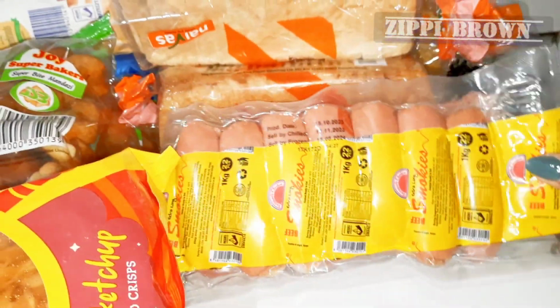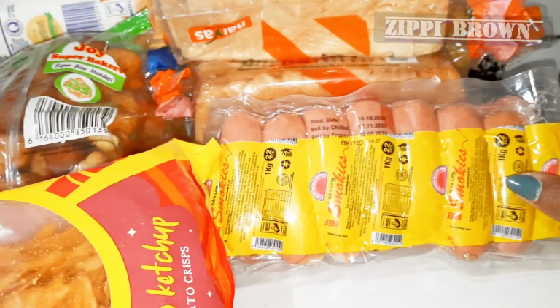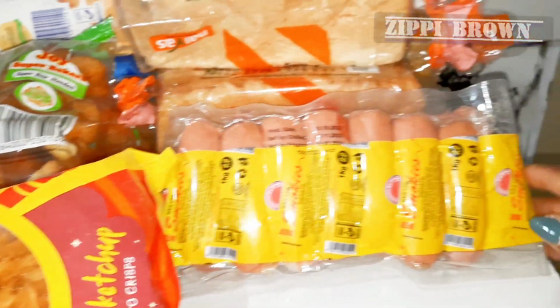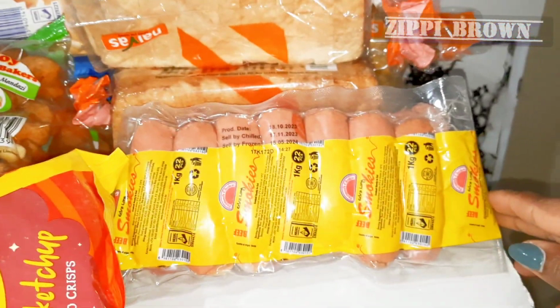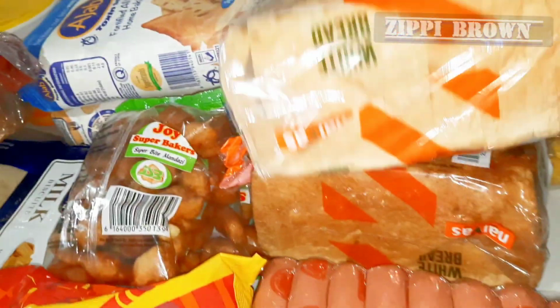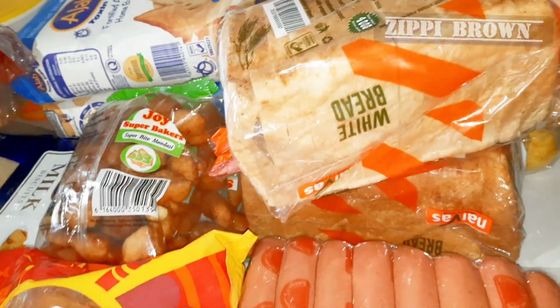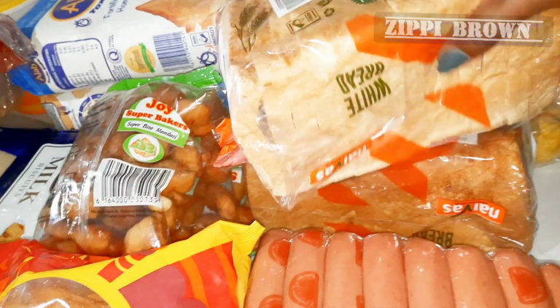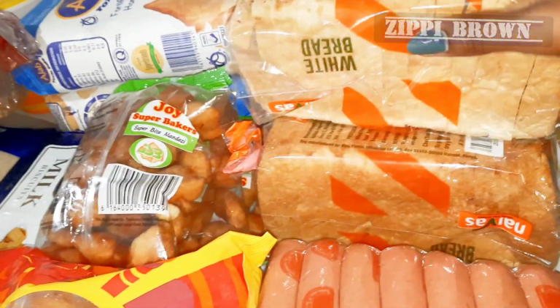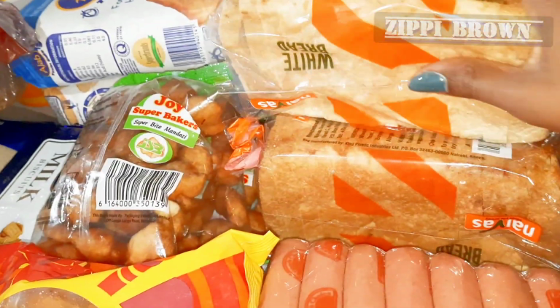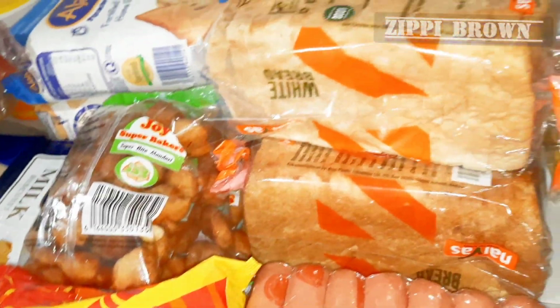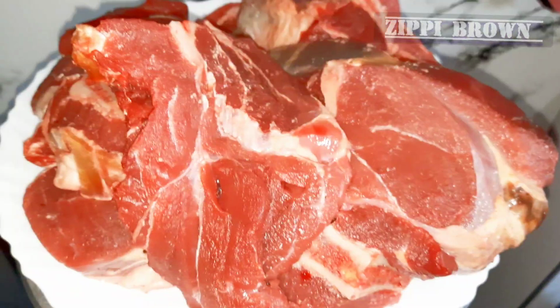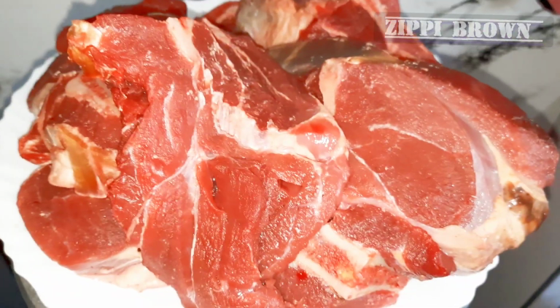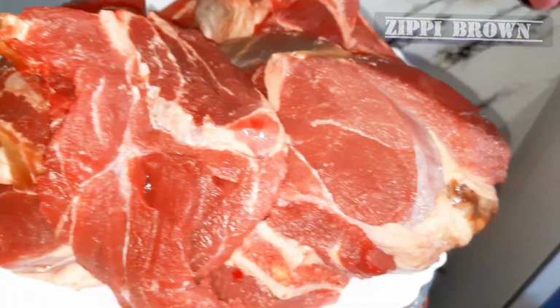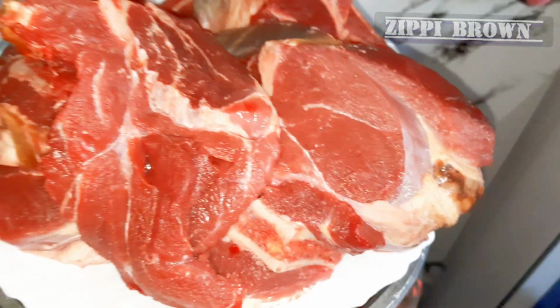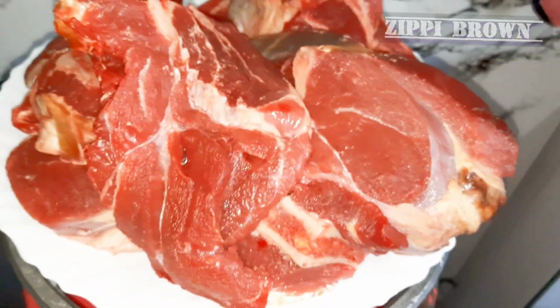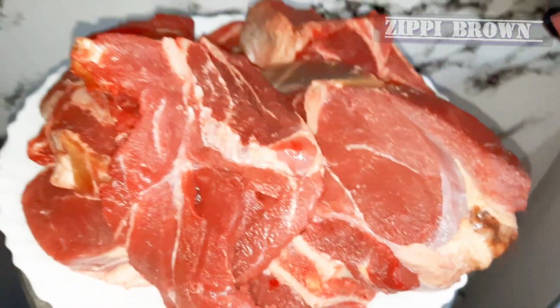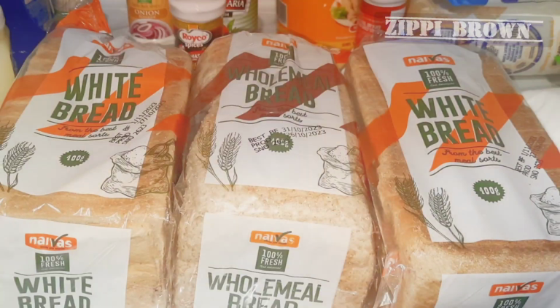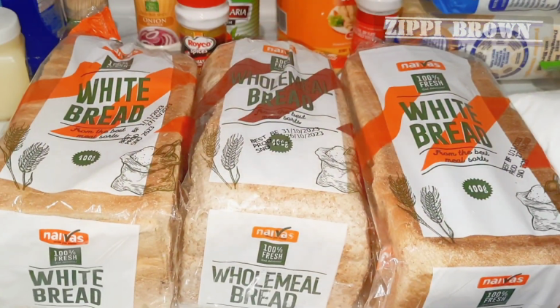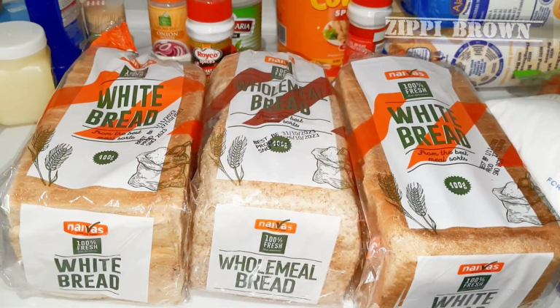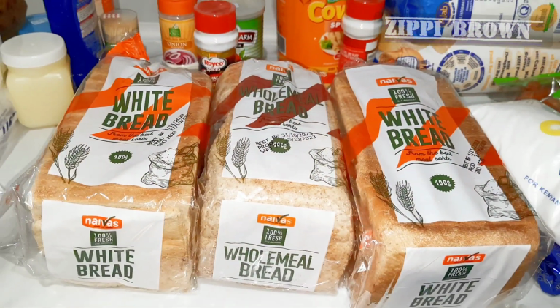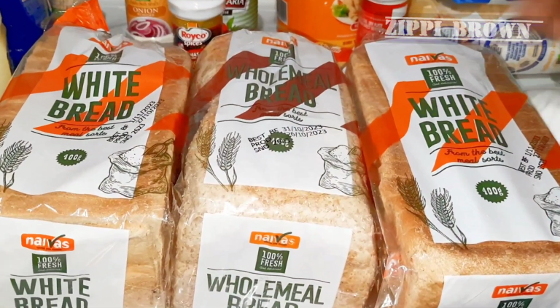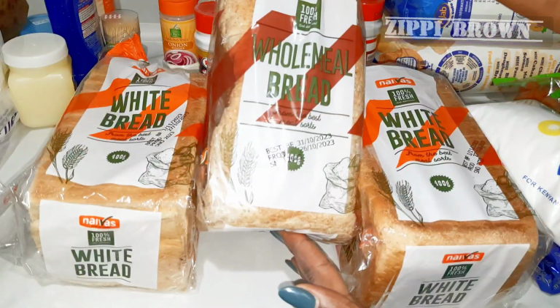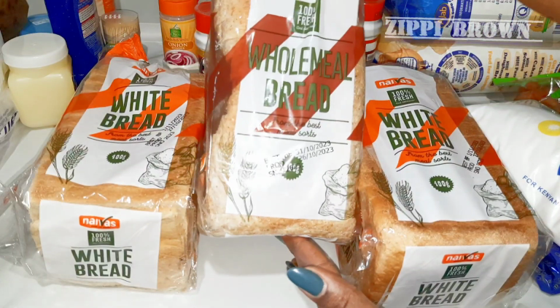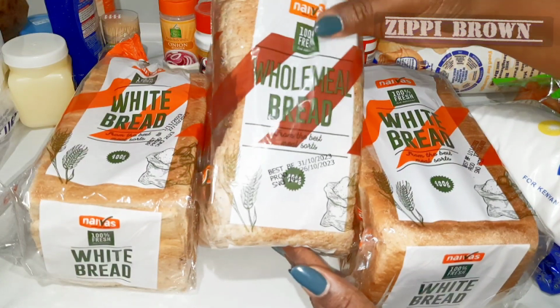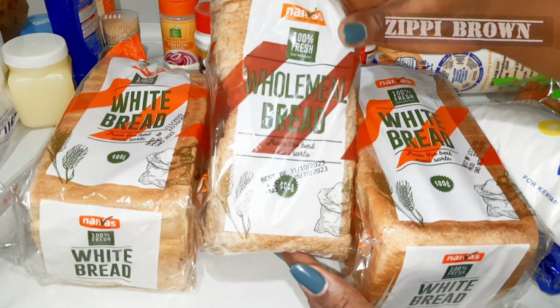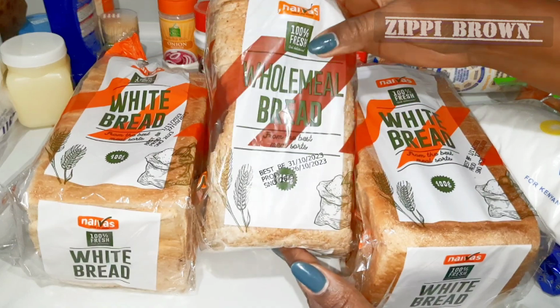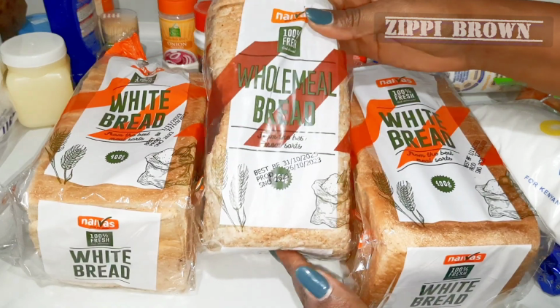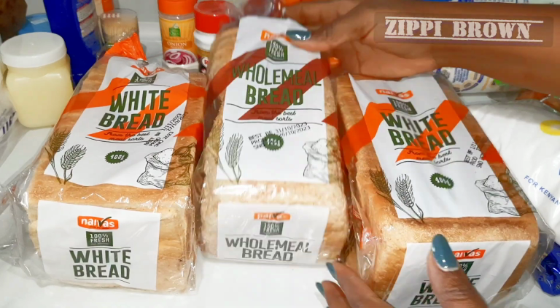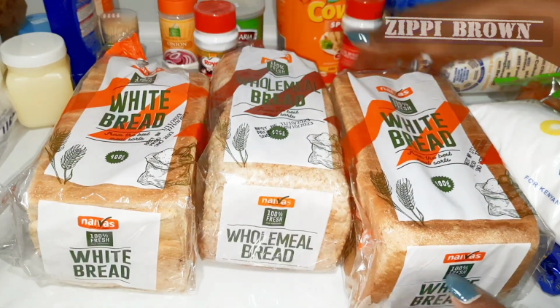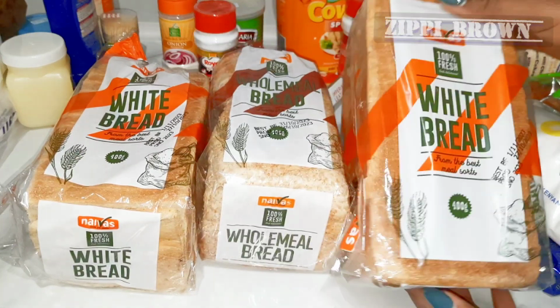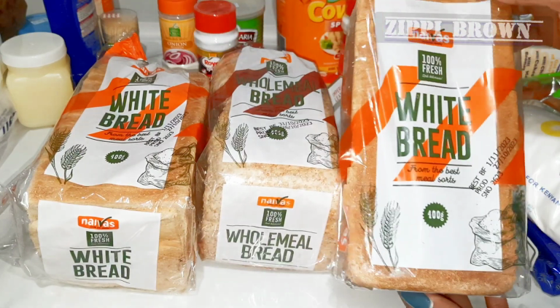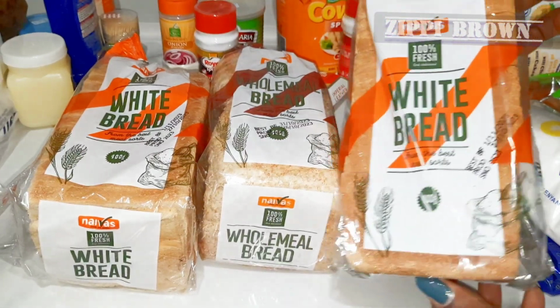Let me take you through what I got from the supermarket. First item: I got three kgs of beef. Next I got three loaves of bread, and each was going for 59 shillings.